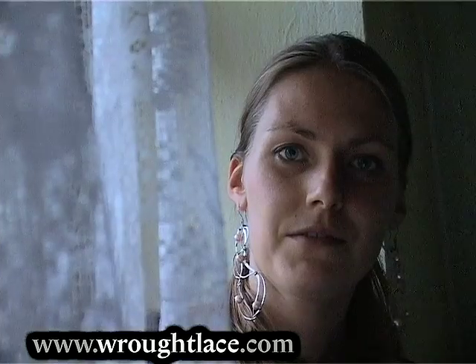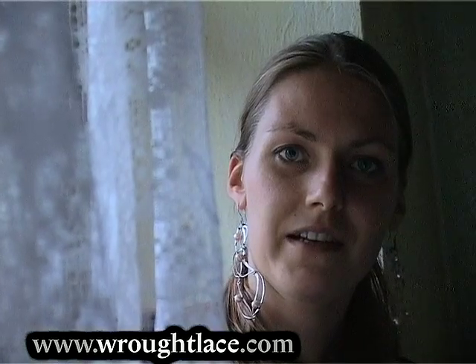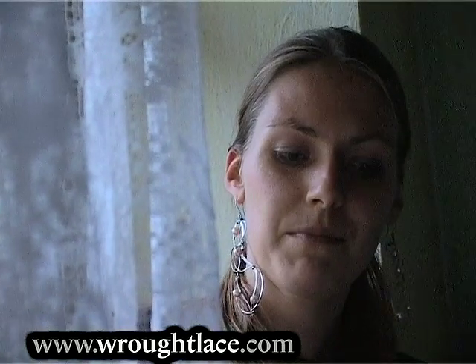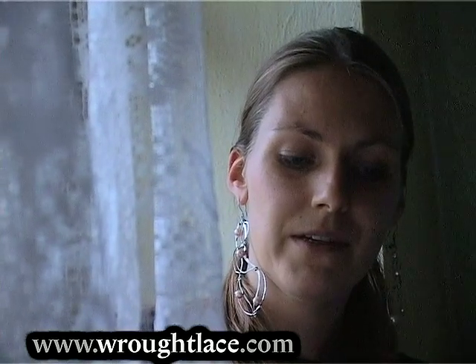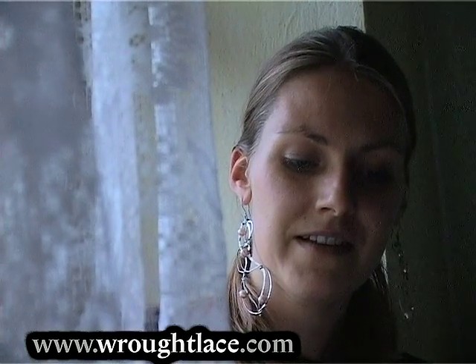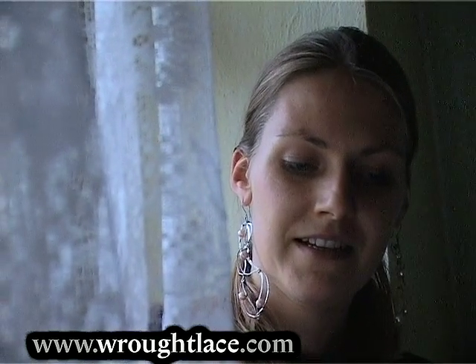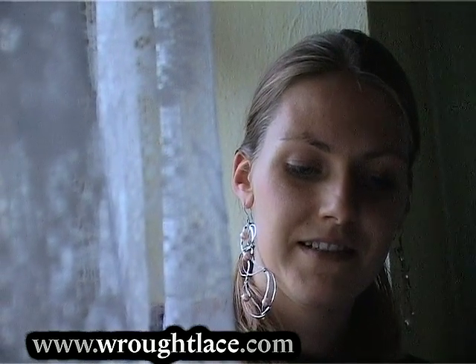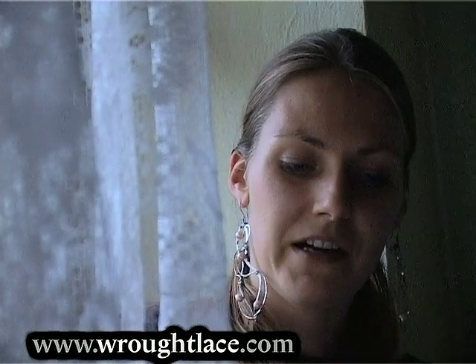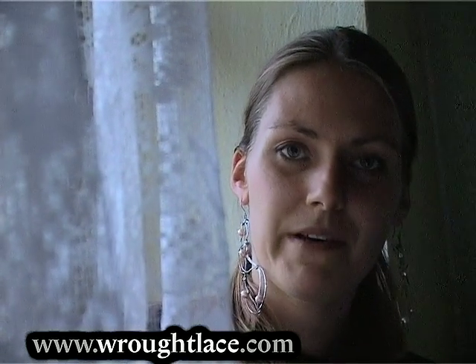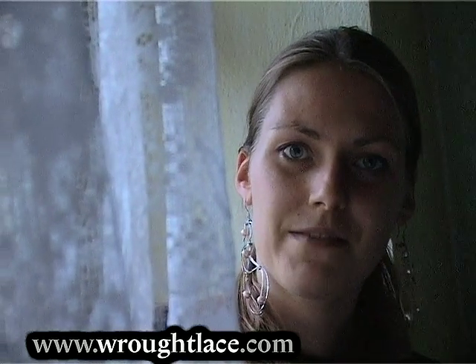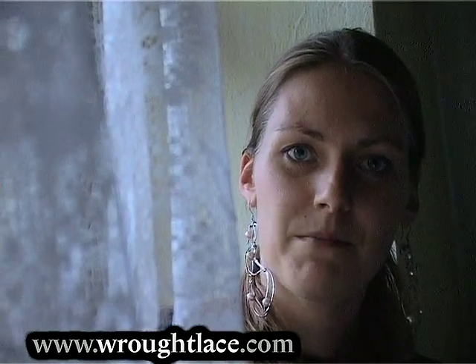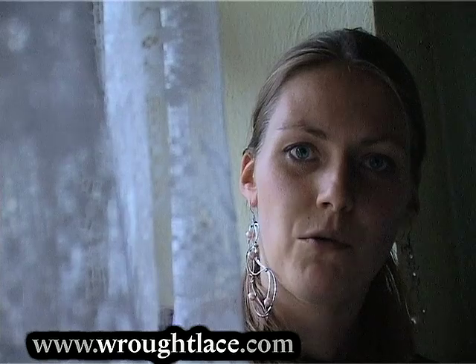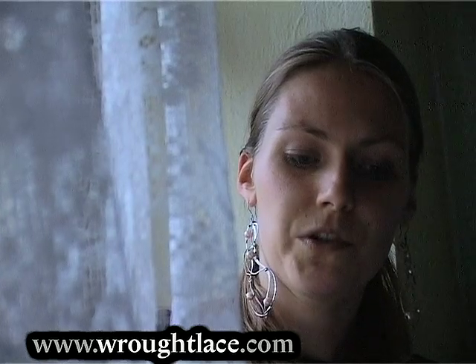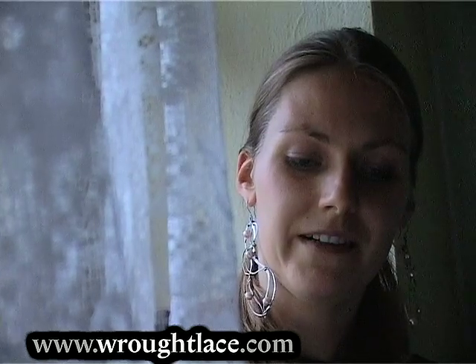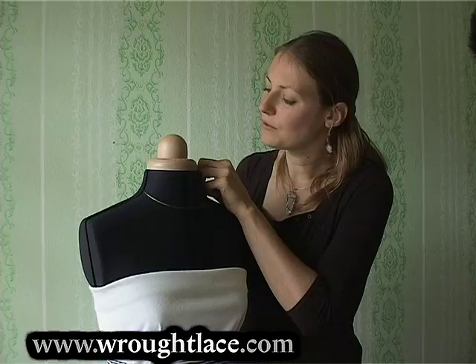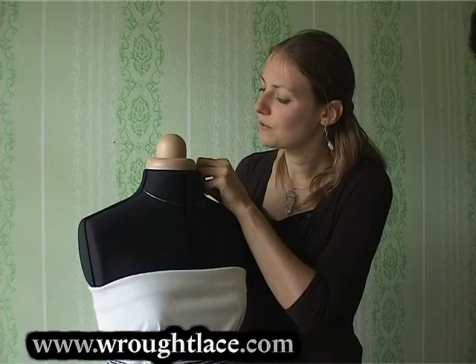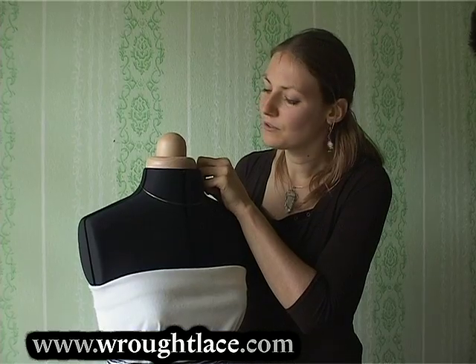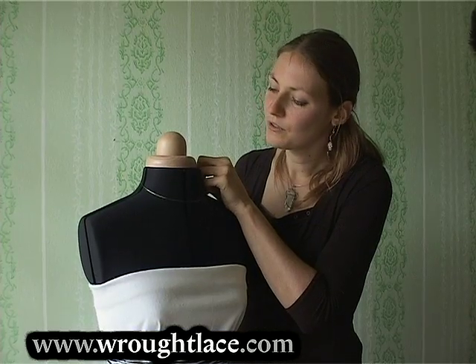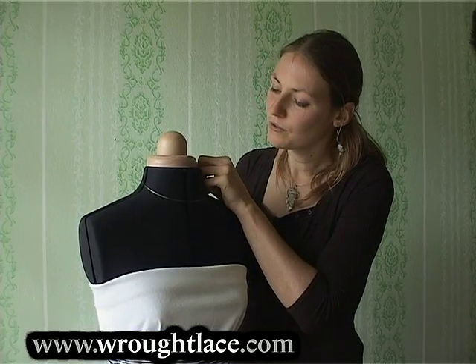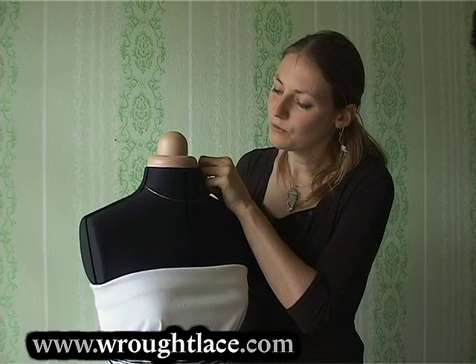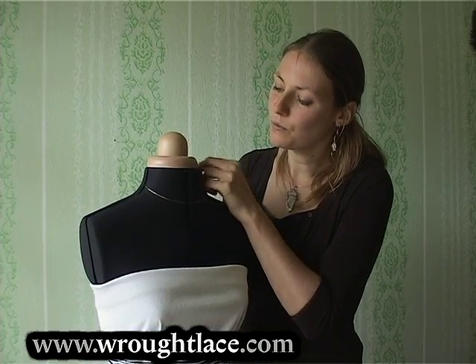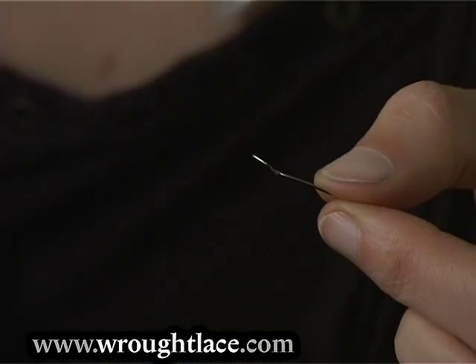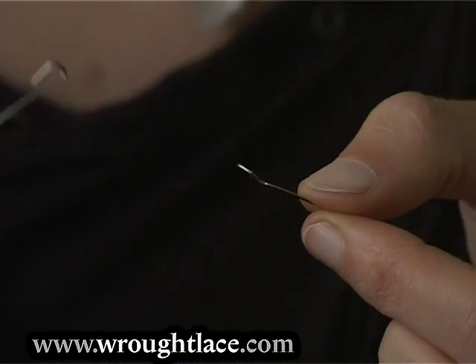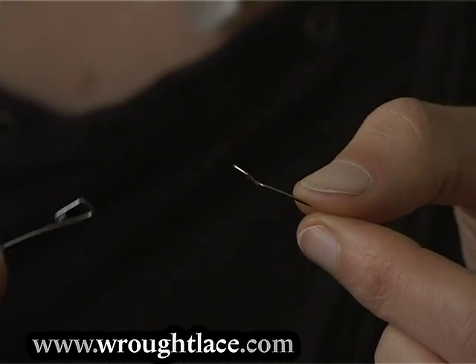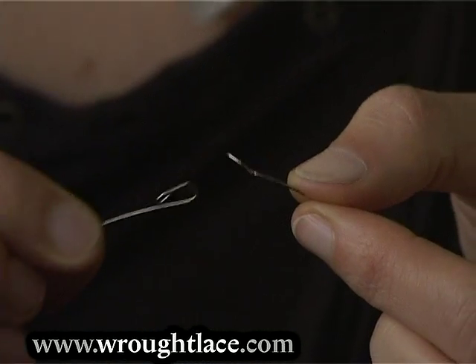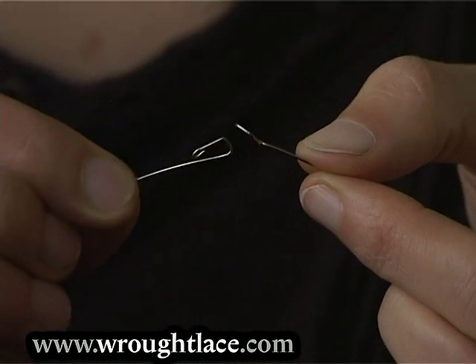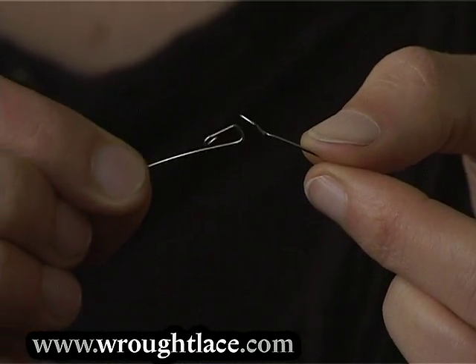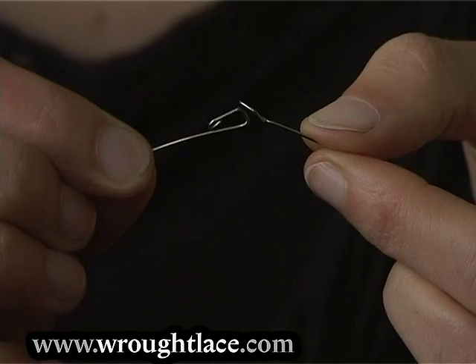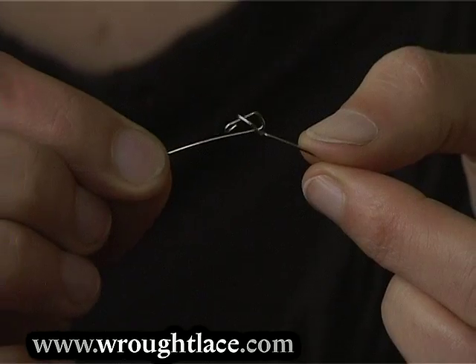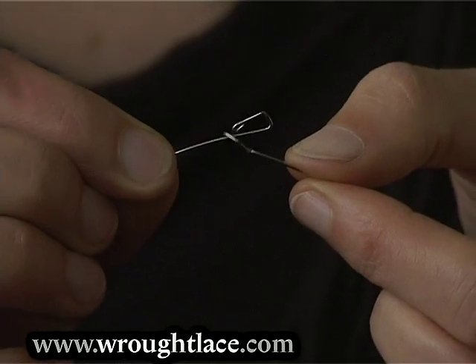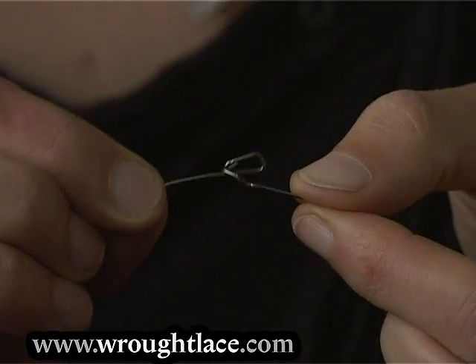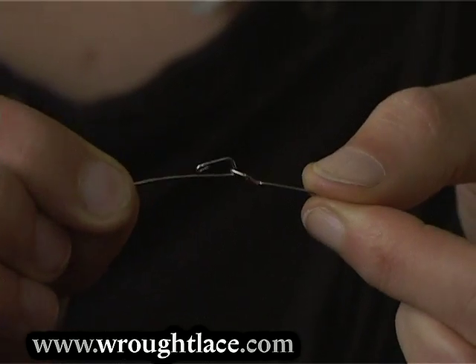In the sixth chapter I'll show you how to make collar necklaces, how to measure them, how to make fastenings and how to make them fit on your neck.